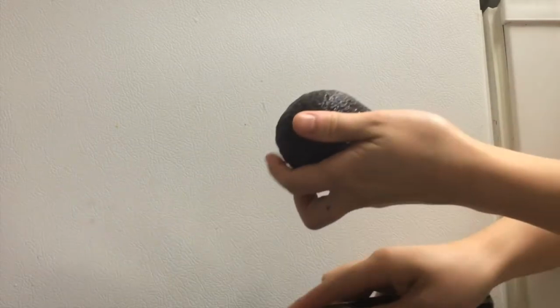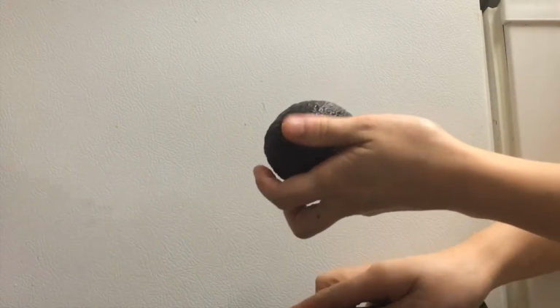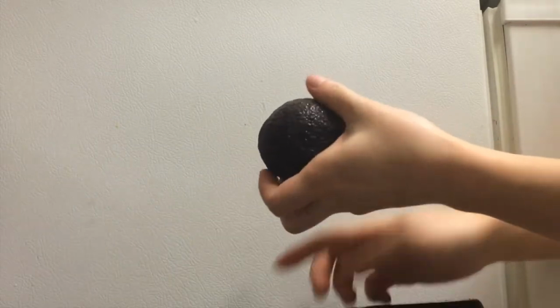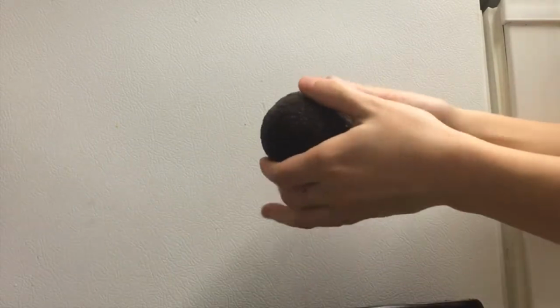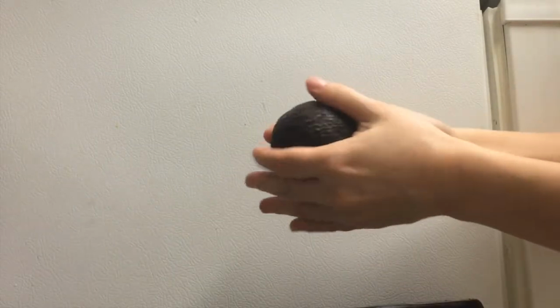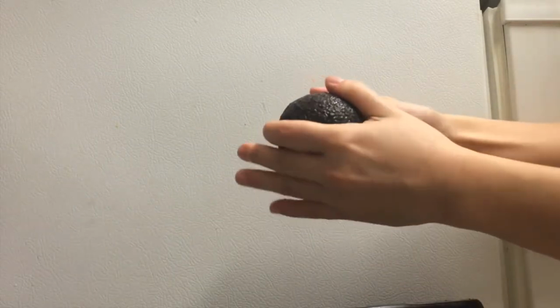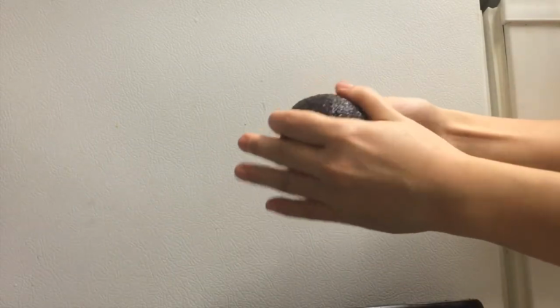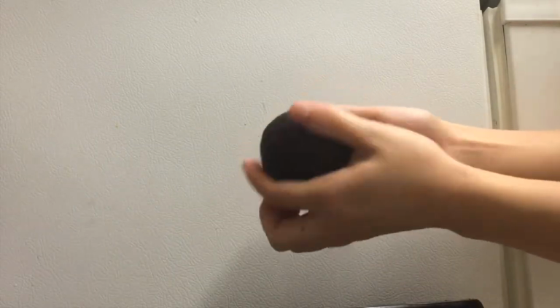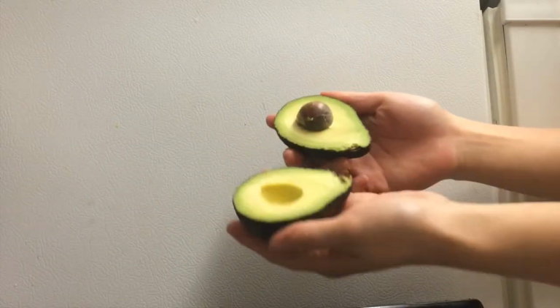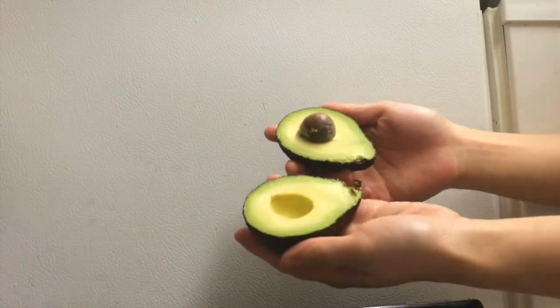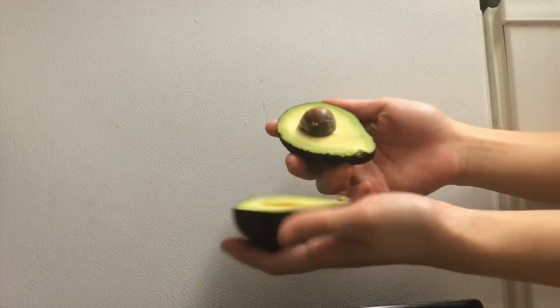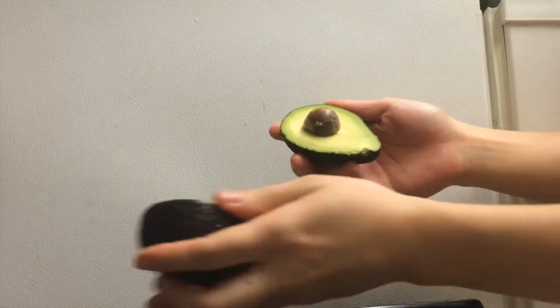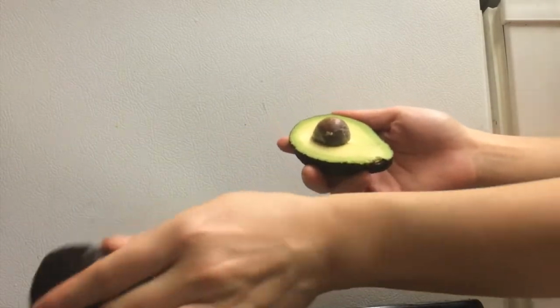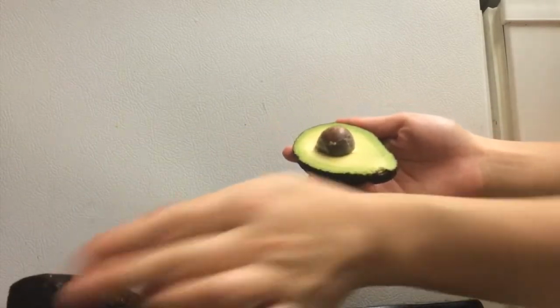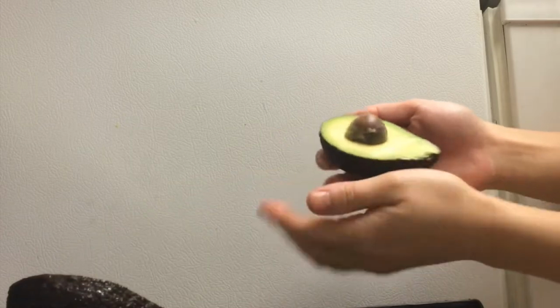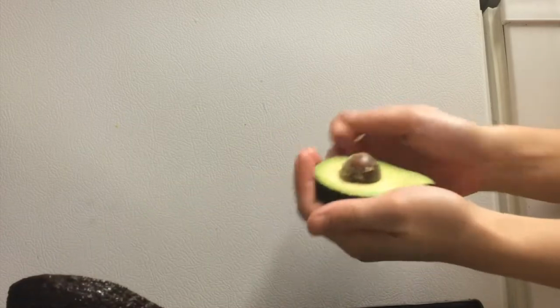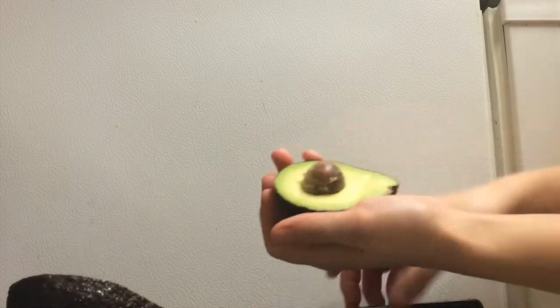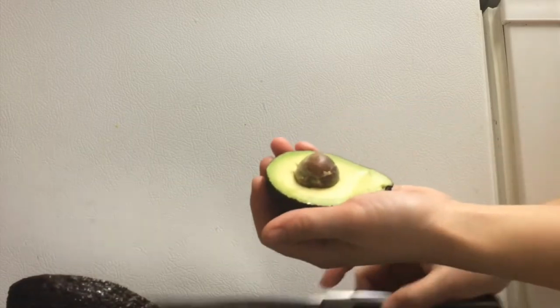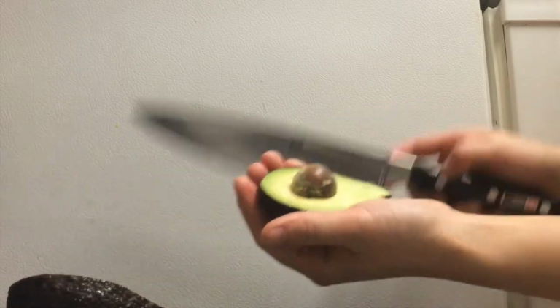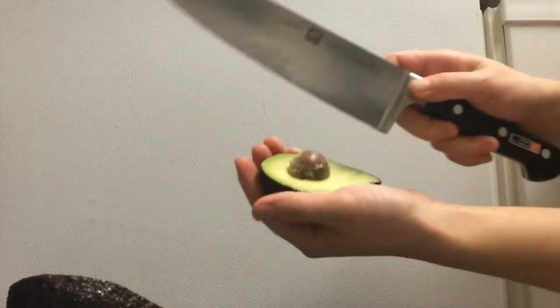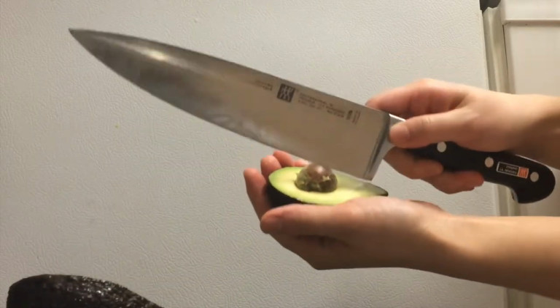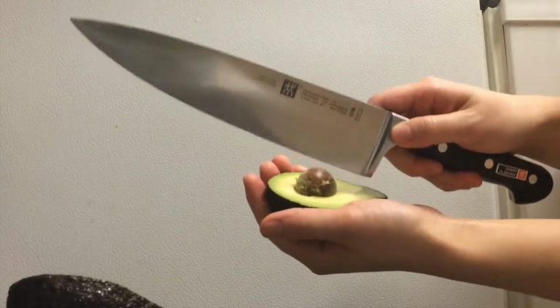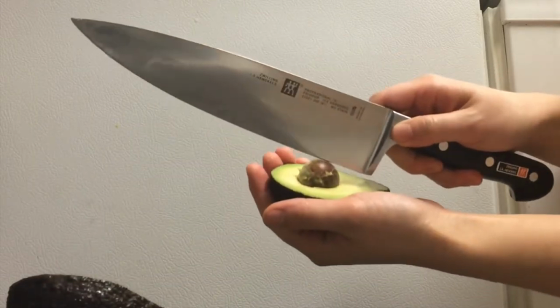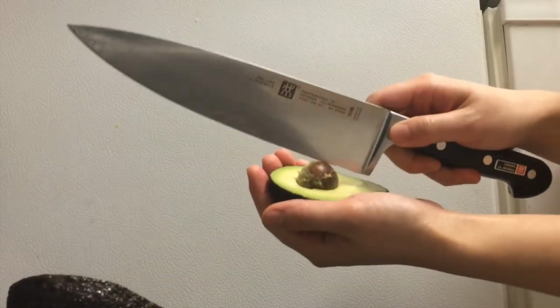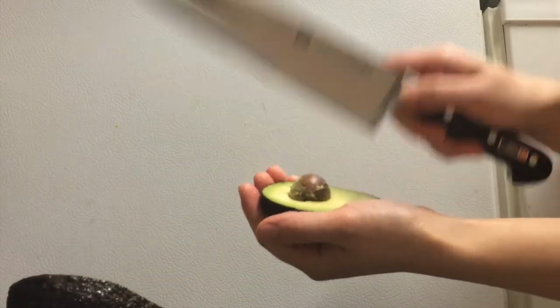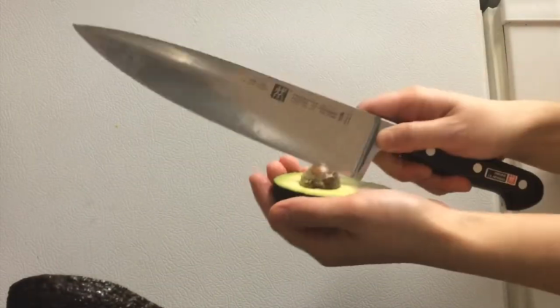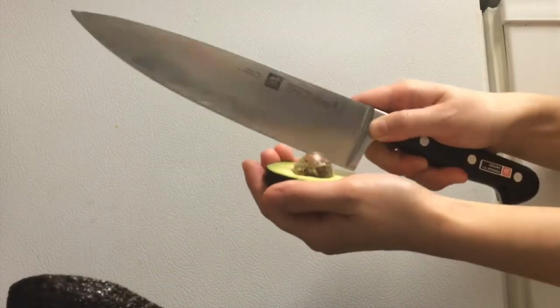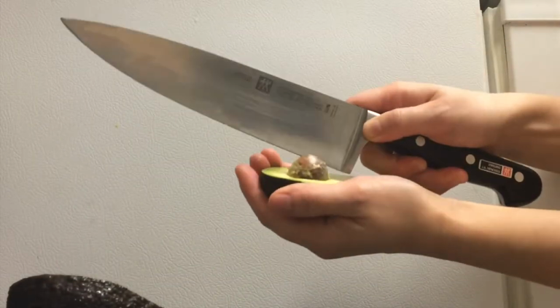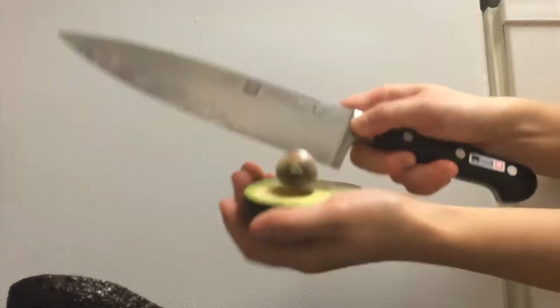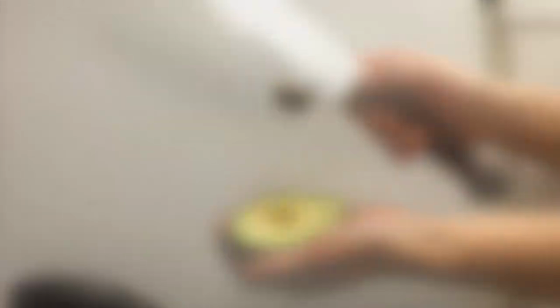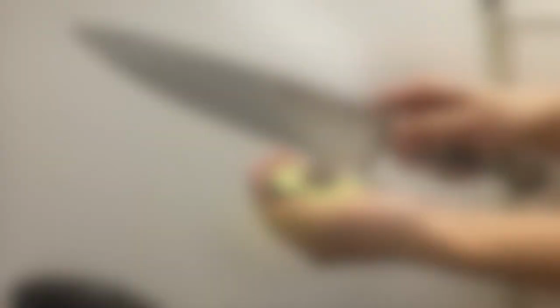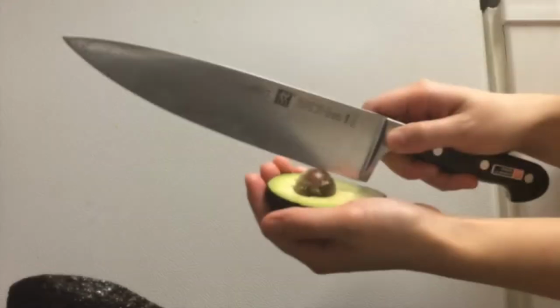Twist the two halves of the avocado to open. Tap the knife into the center of the seed, twist and remove.